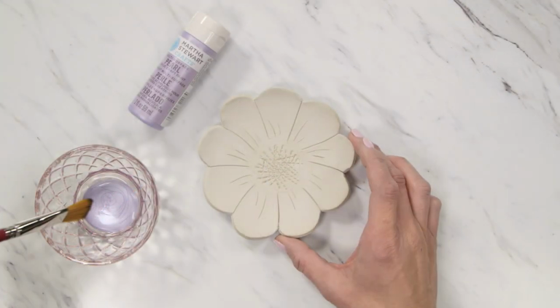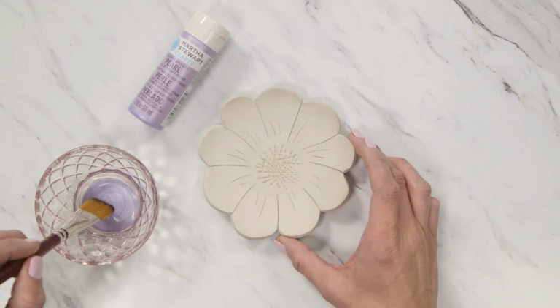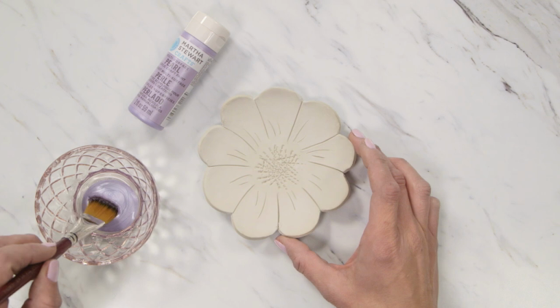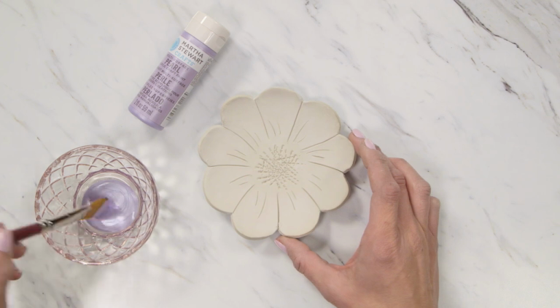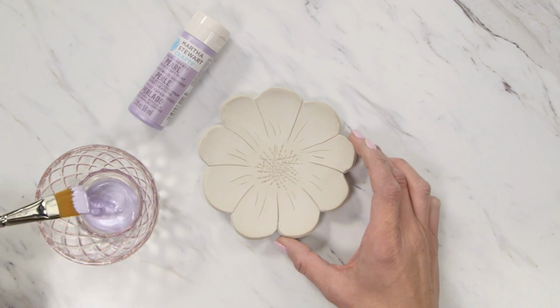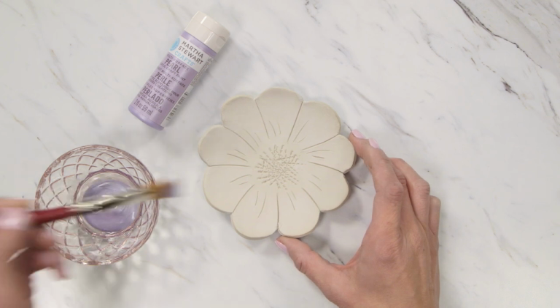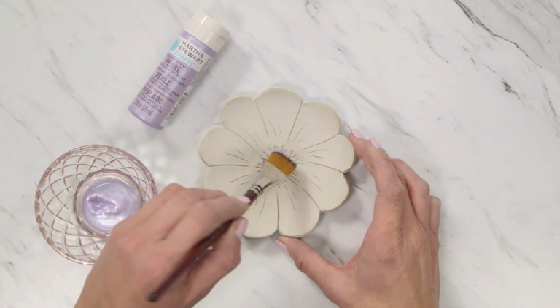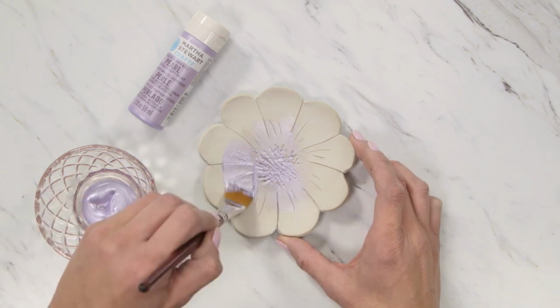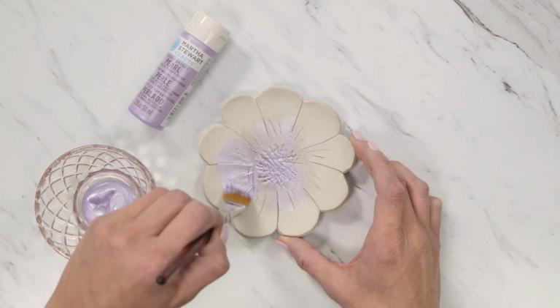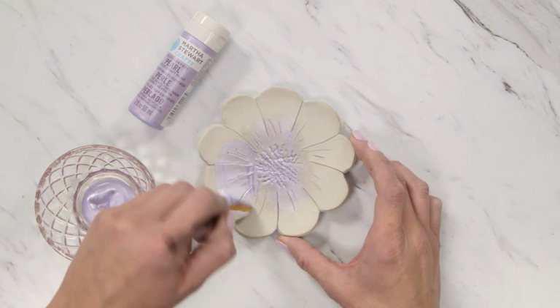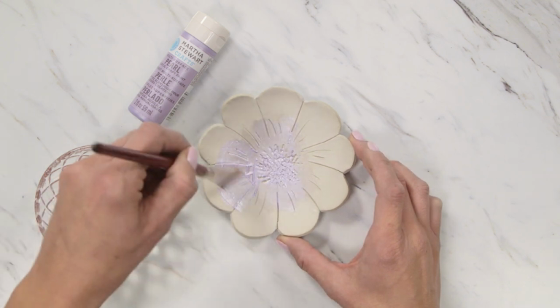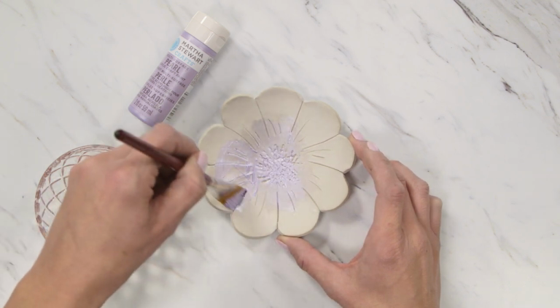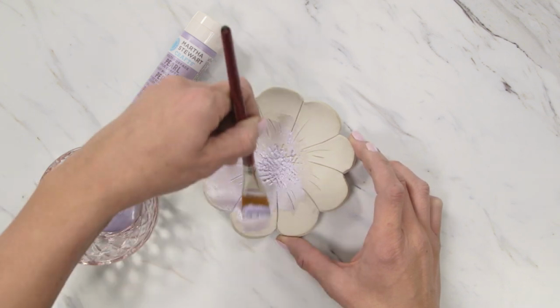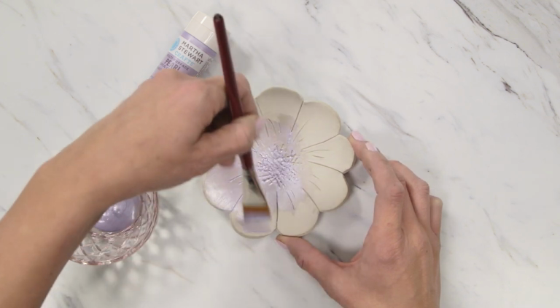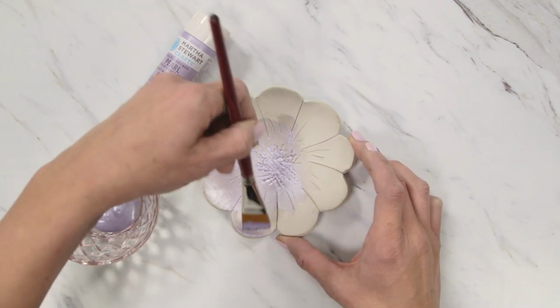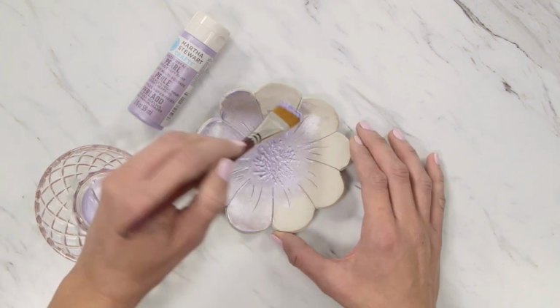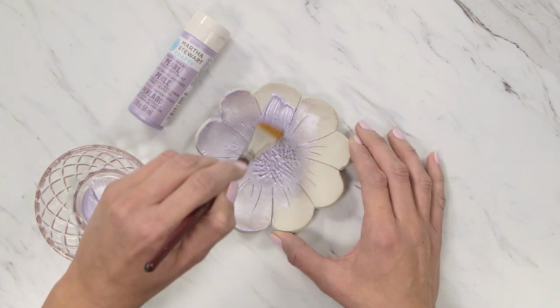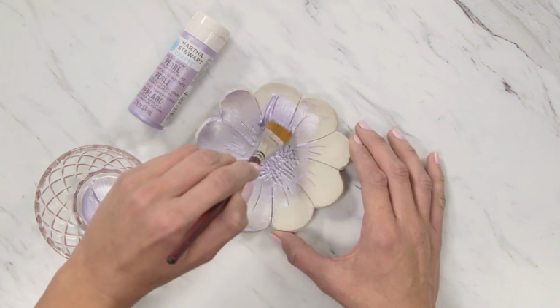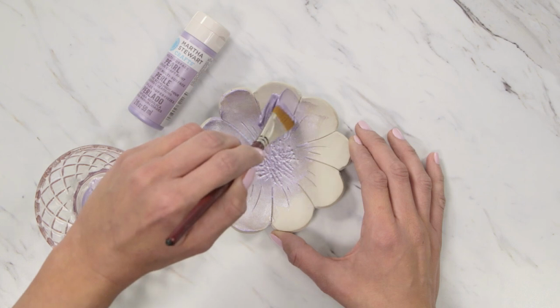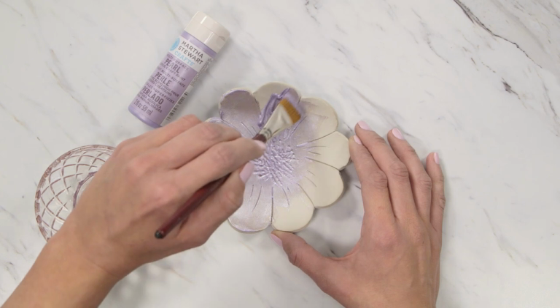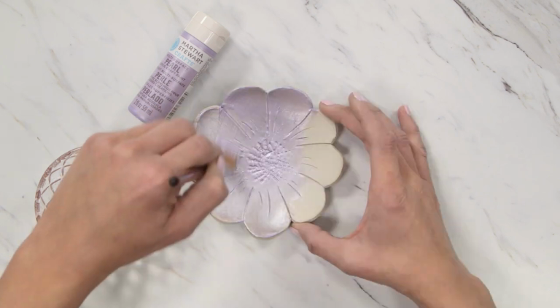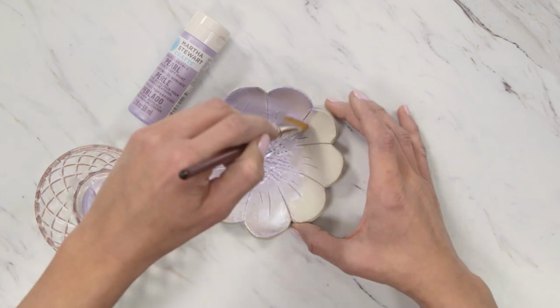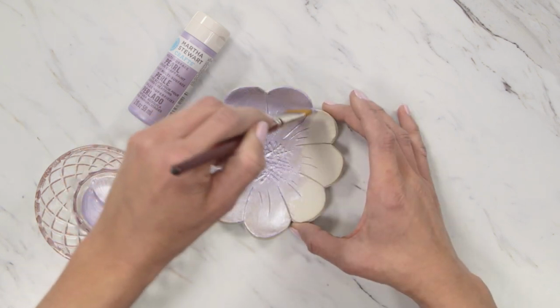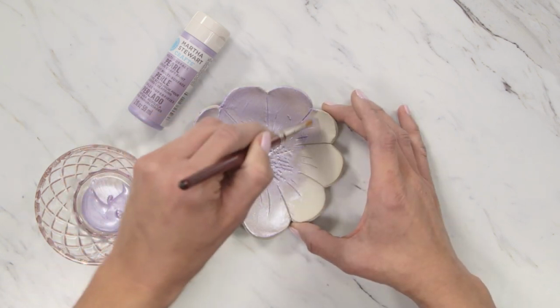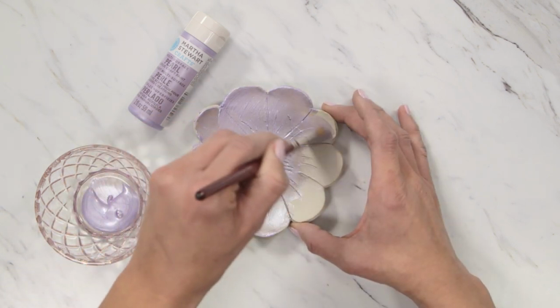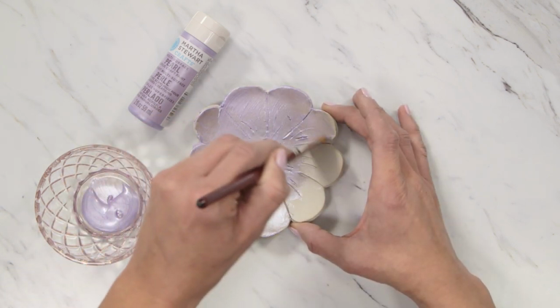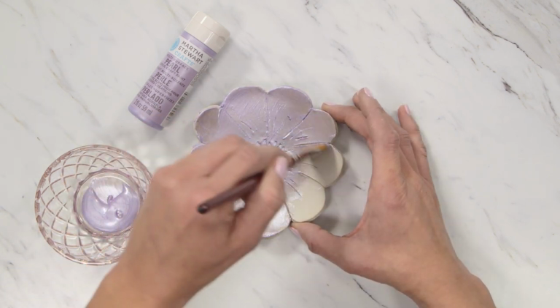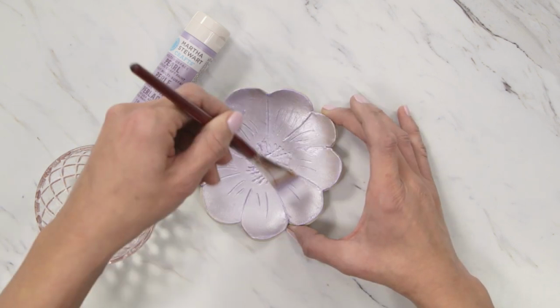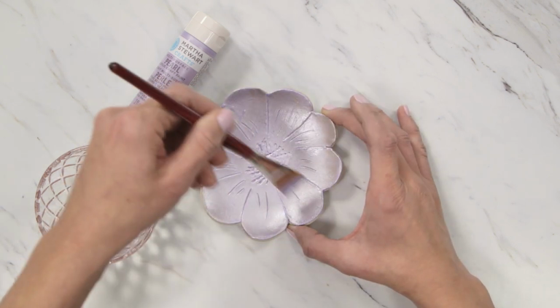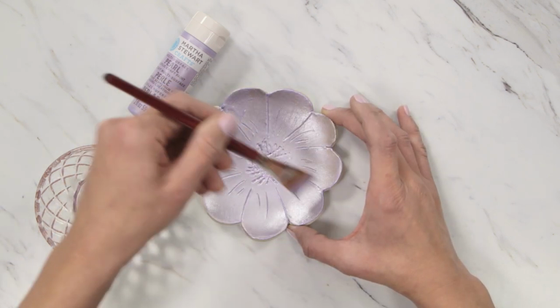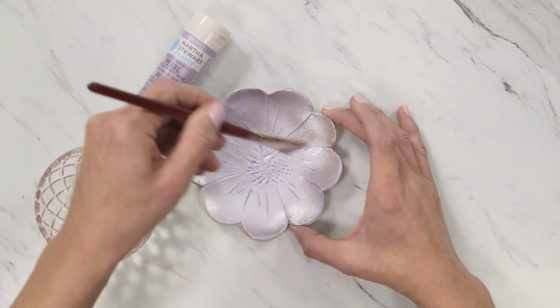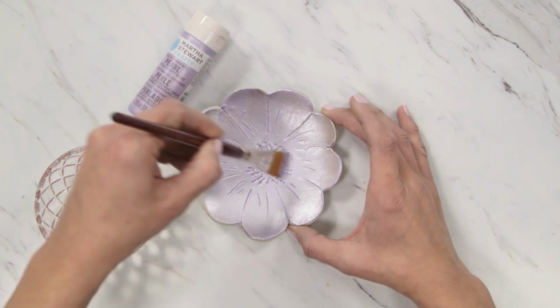Once your clay is dry, you can leave it as is or give it a painted finish. I'm using a paint that gives a gorgeous pearlized finish, but you can use any craft paint you'd like.